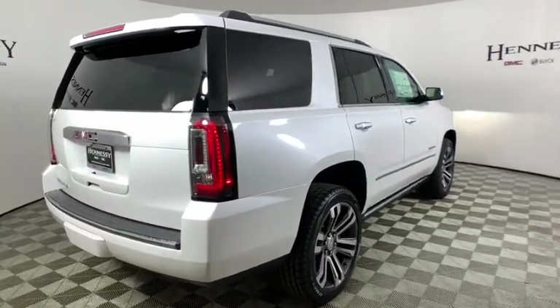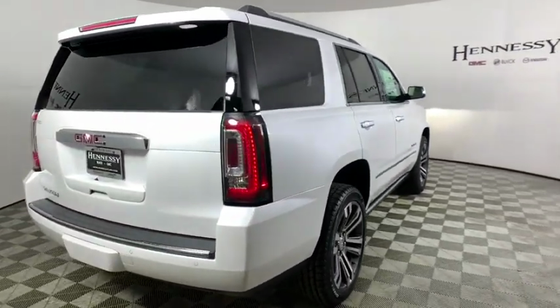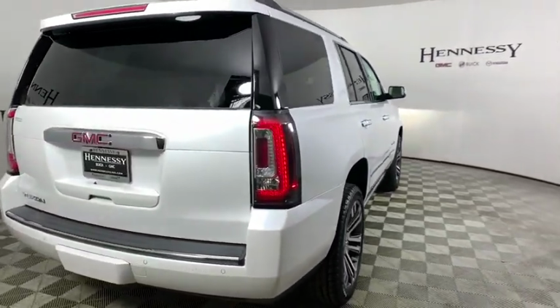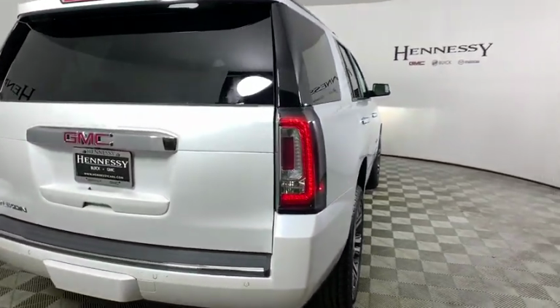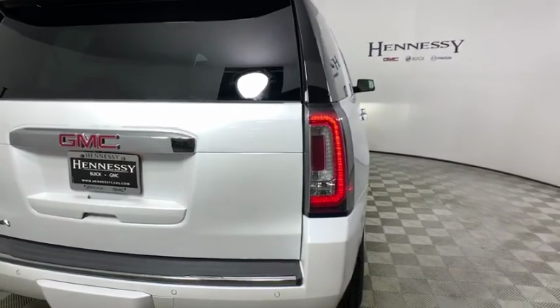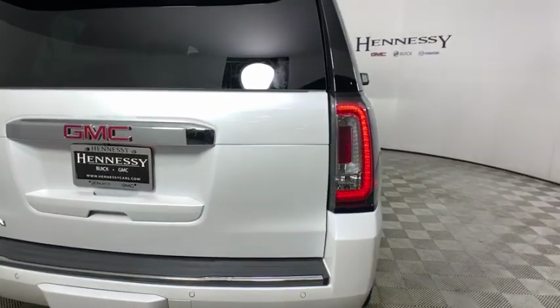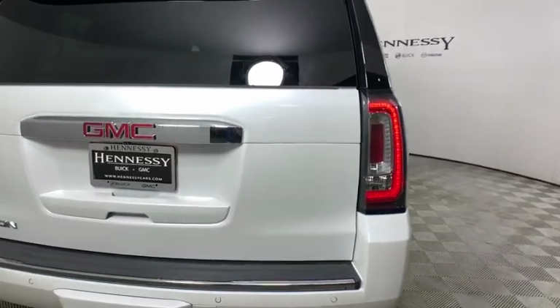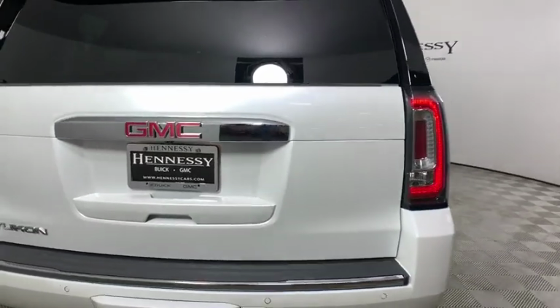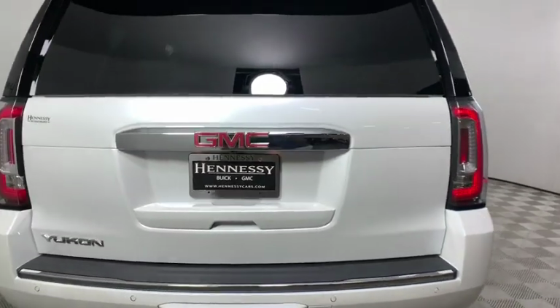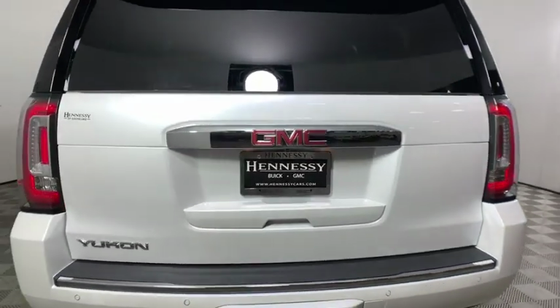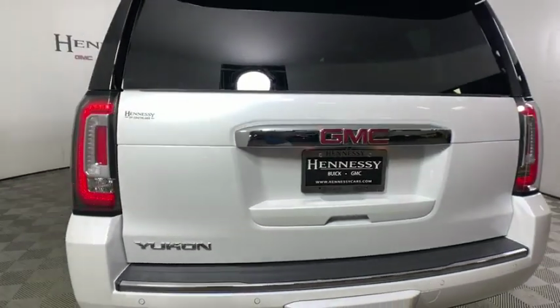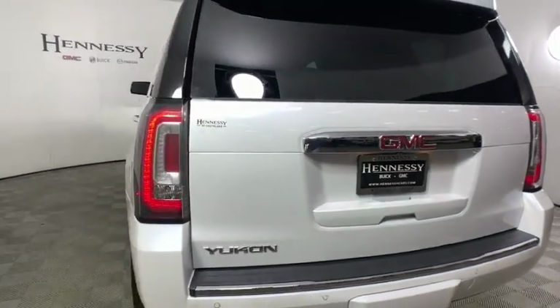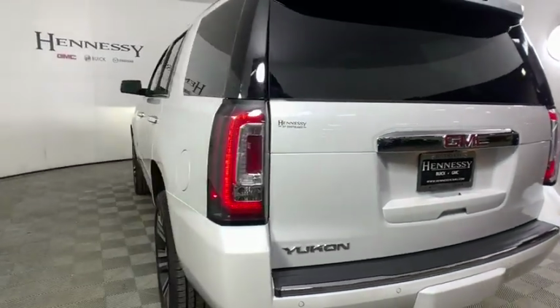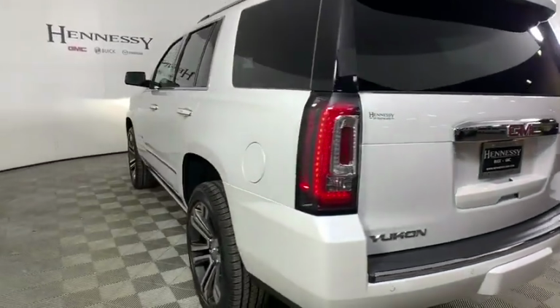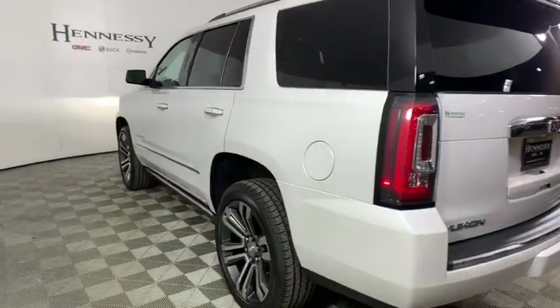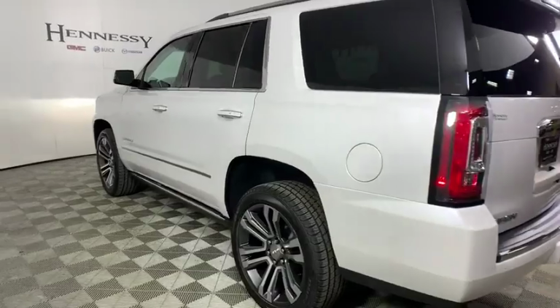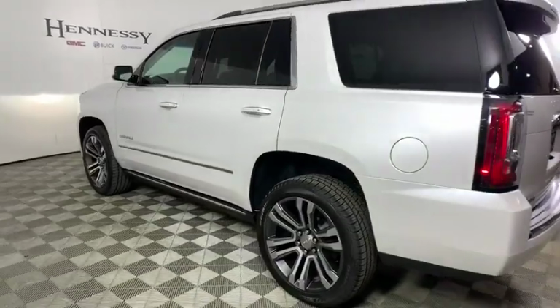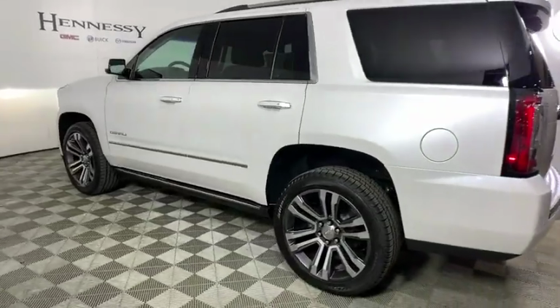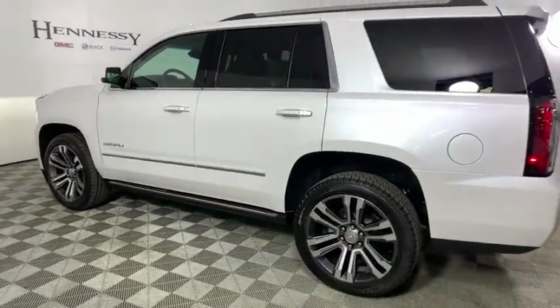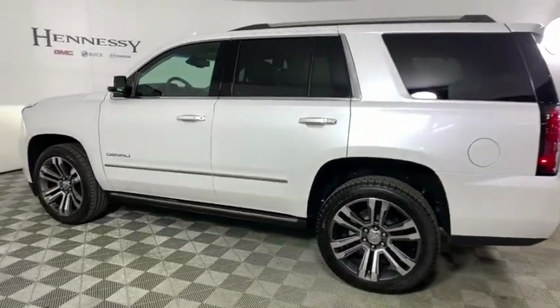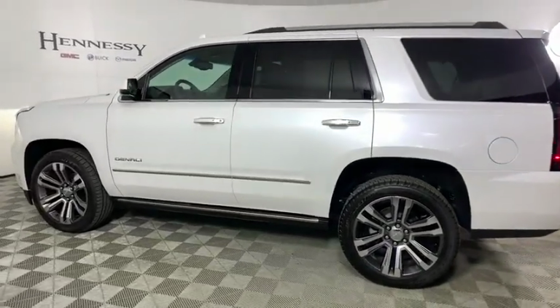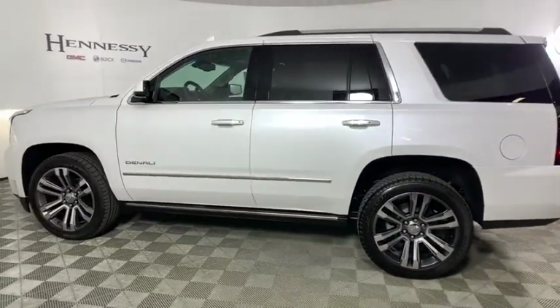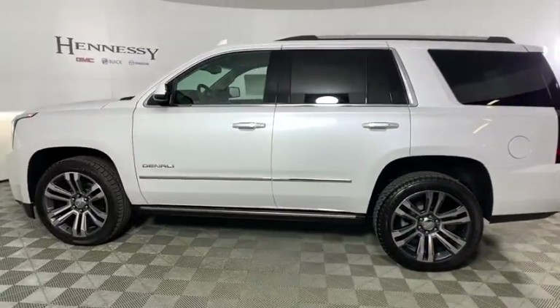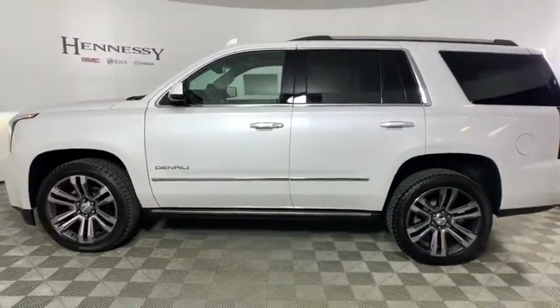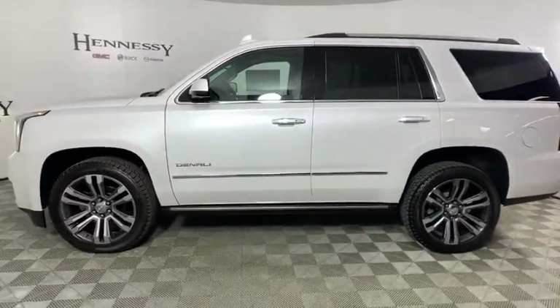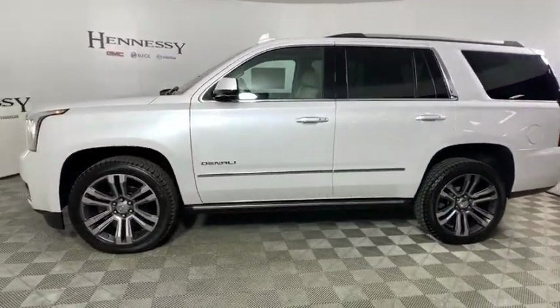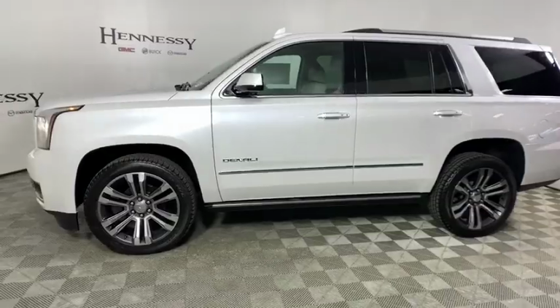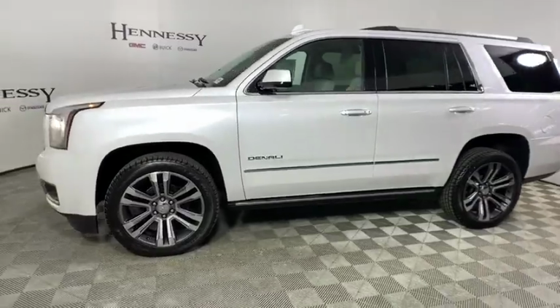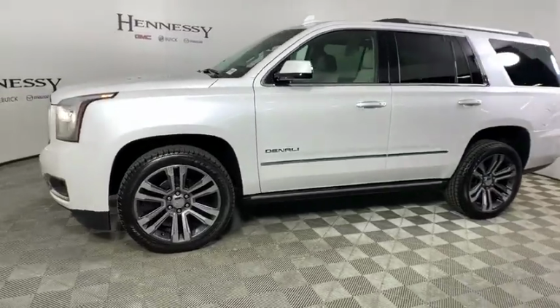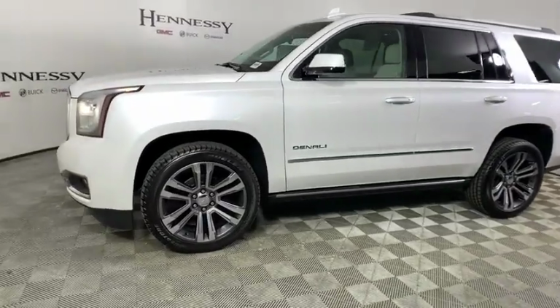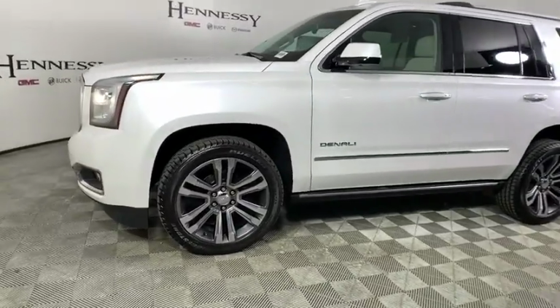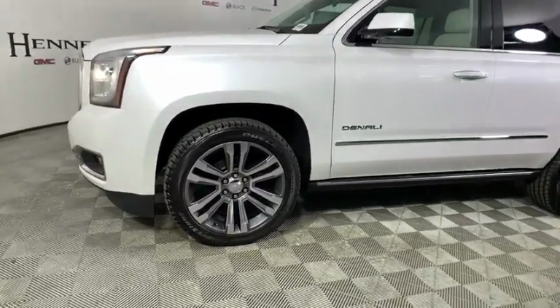Here are some of this vehicle's great options: power liftgate, navigation system, power passenger seat, traction control, dual airbags, alloy wheels, power steering, four-wheel disc brakes, auto-dimming rear-view mirror, and universal garage door opener.